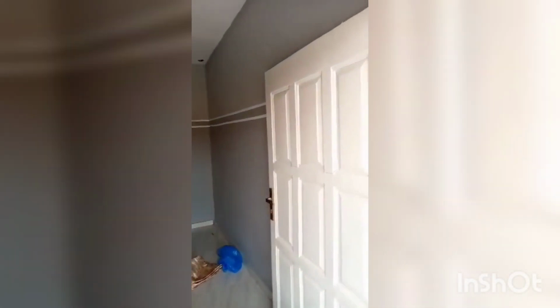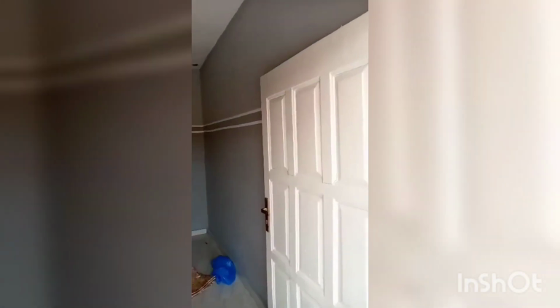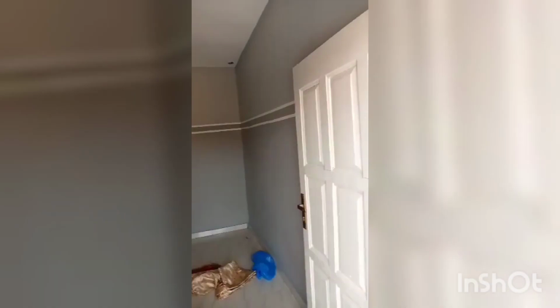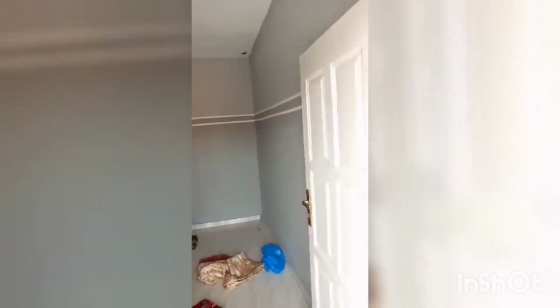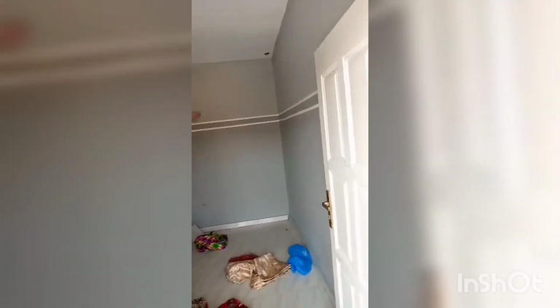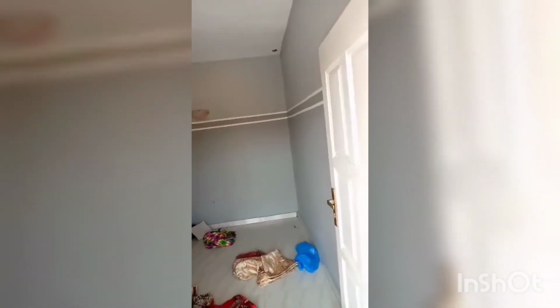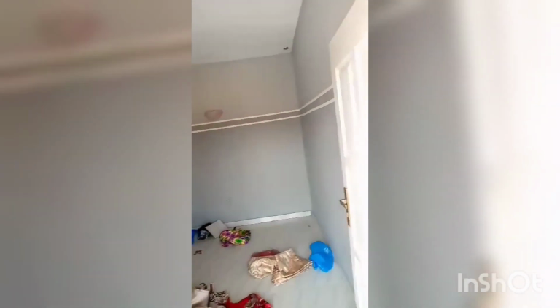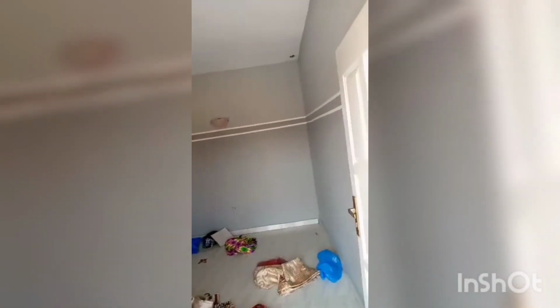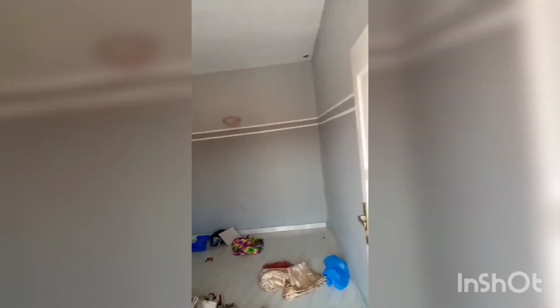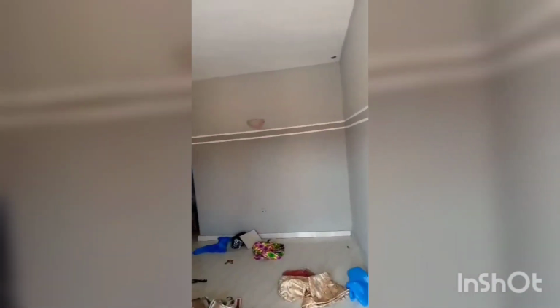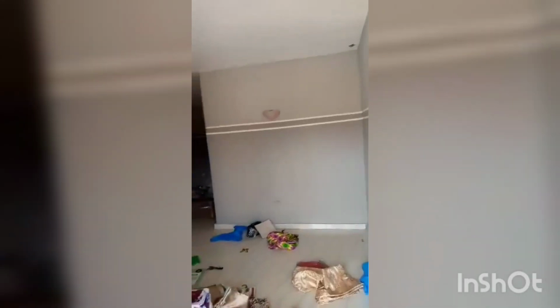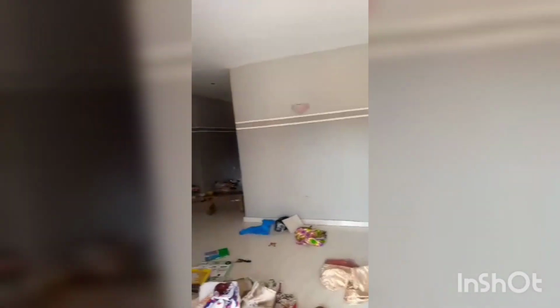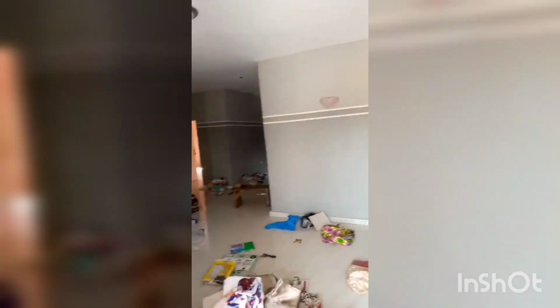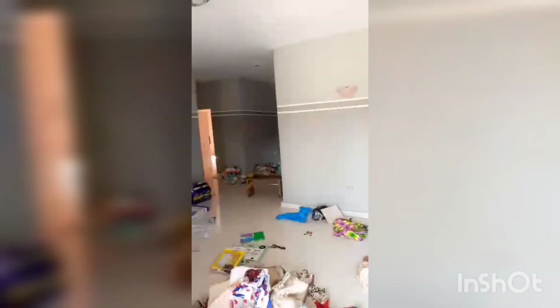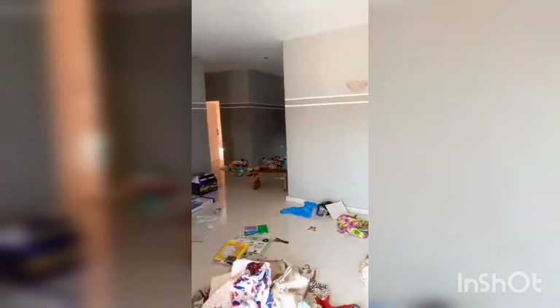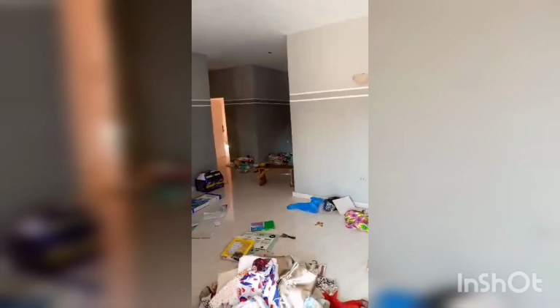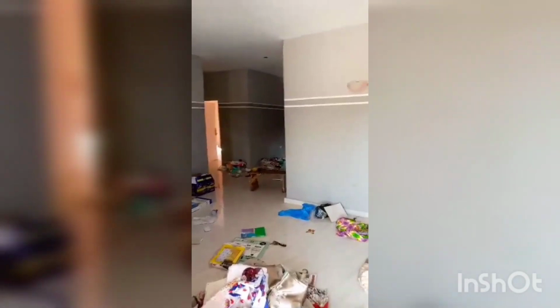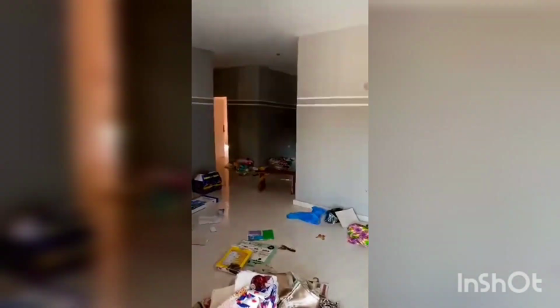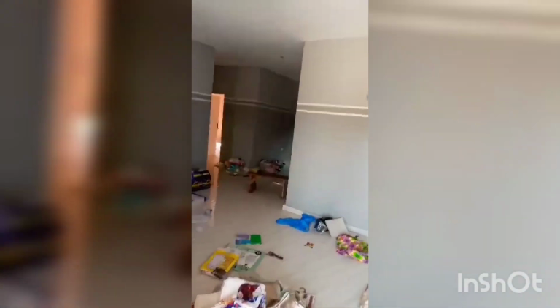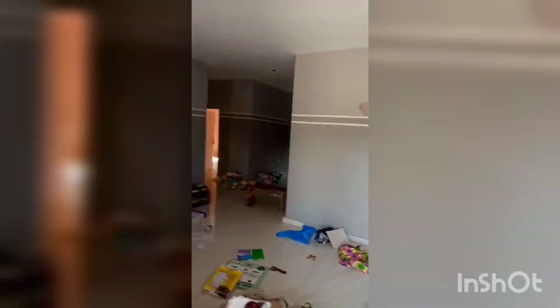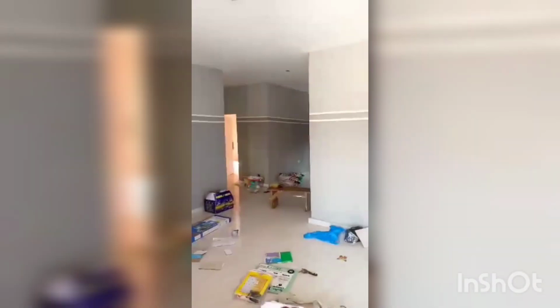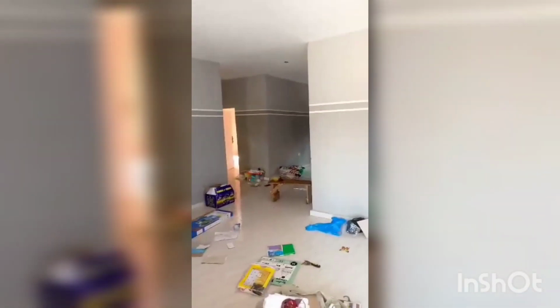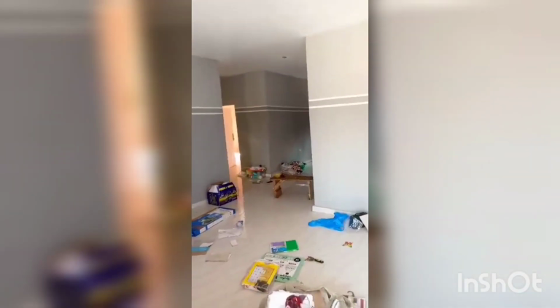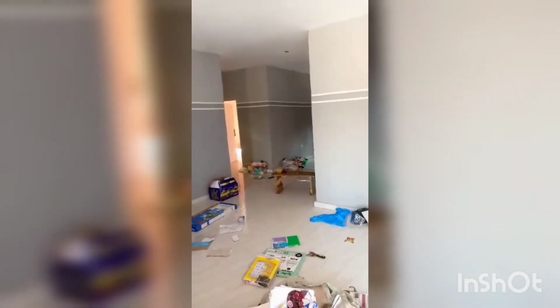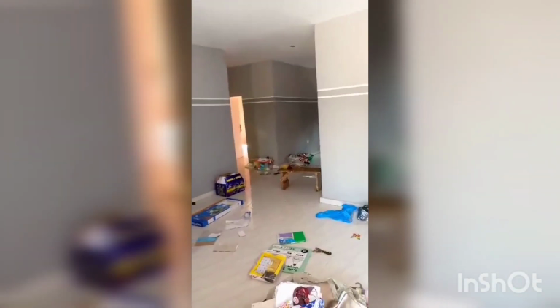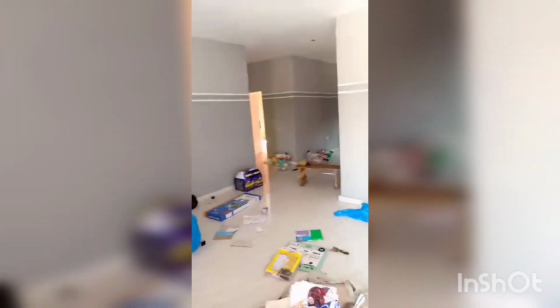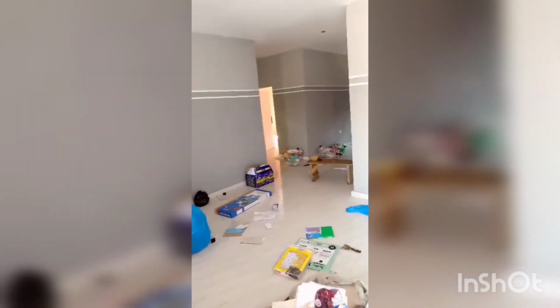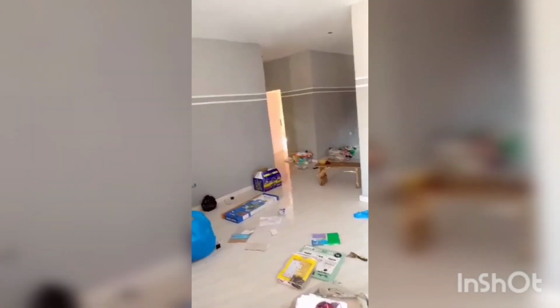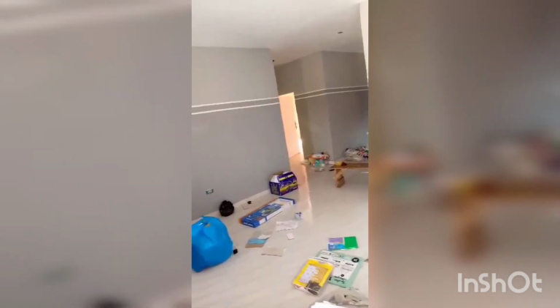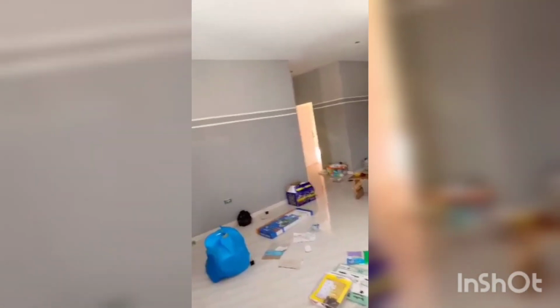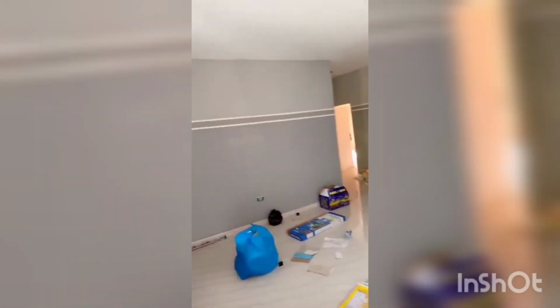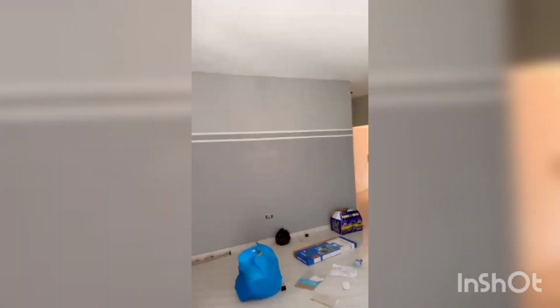As you guys can see, this apartment right here is the first apartment that we completed about six months ago. The tenant is currently moving in — they're doing their finishing touches, making sure the apartment is to their liking.